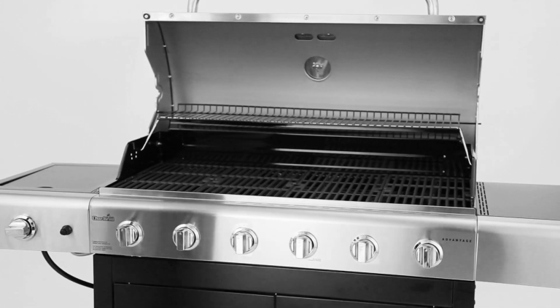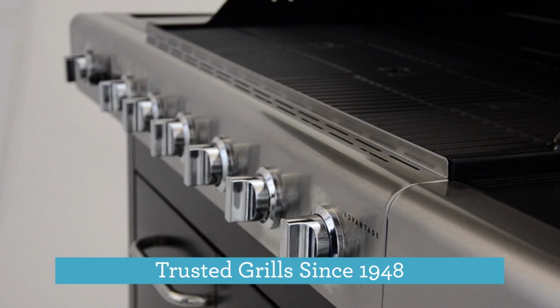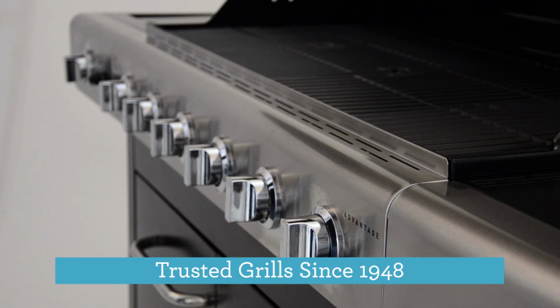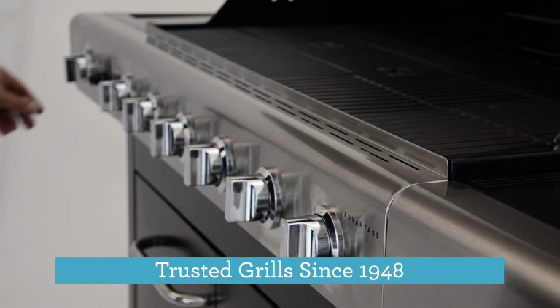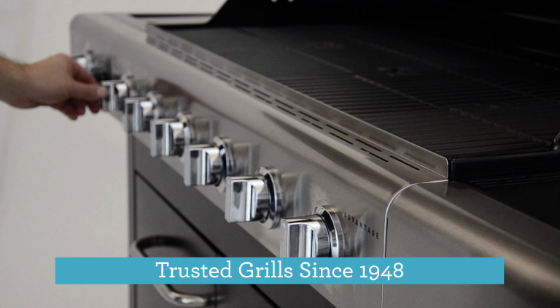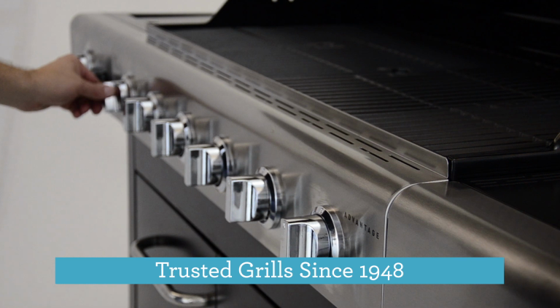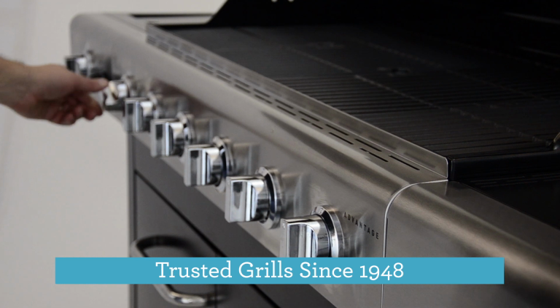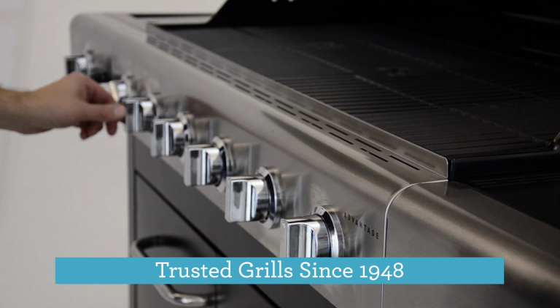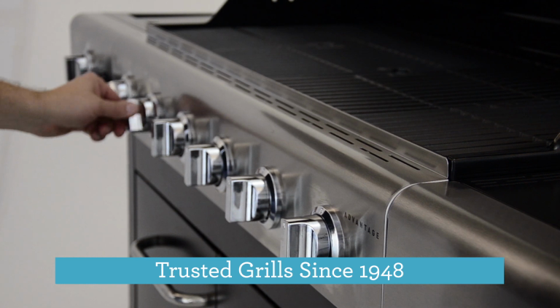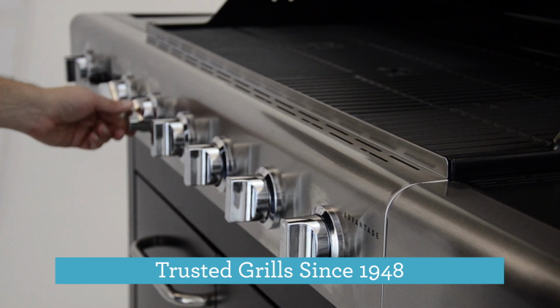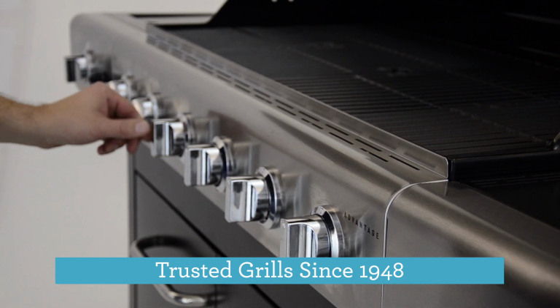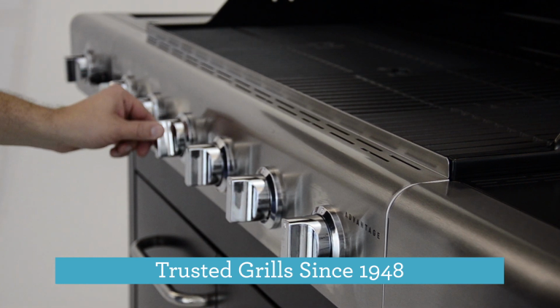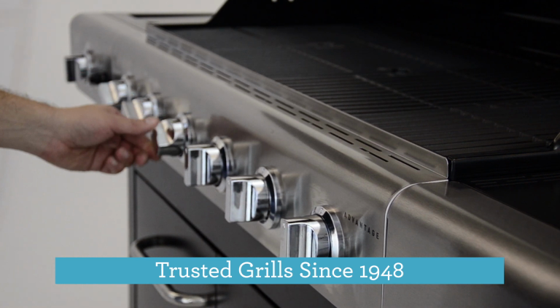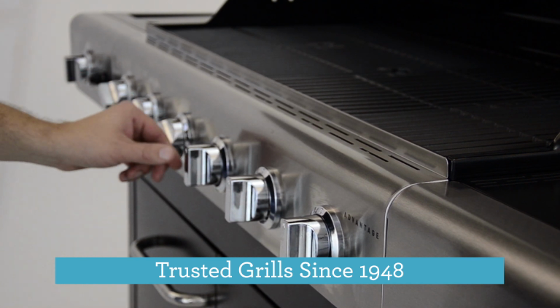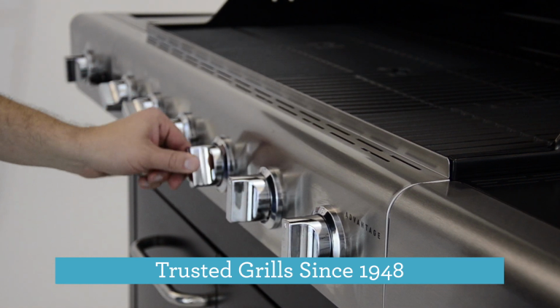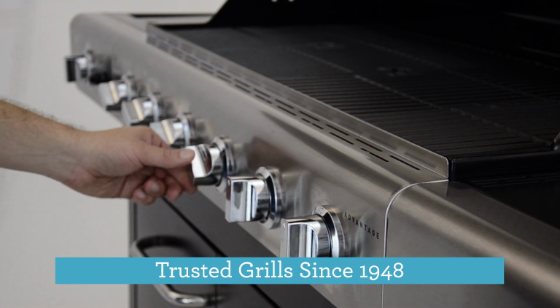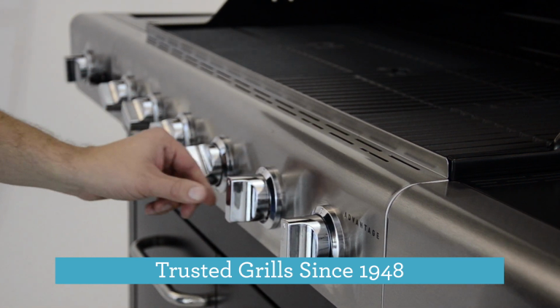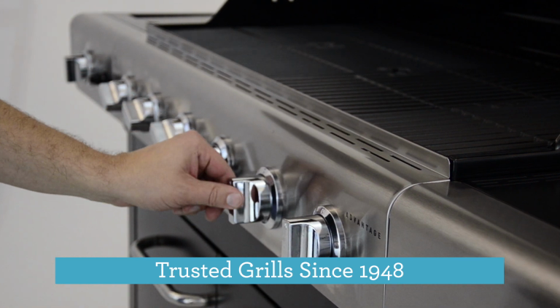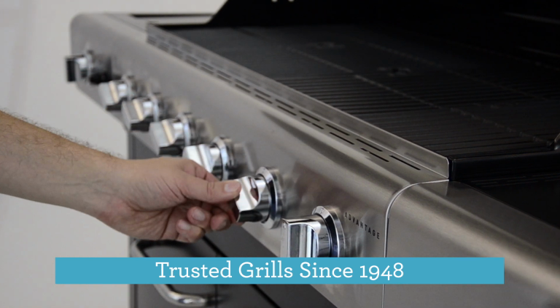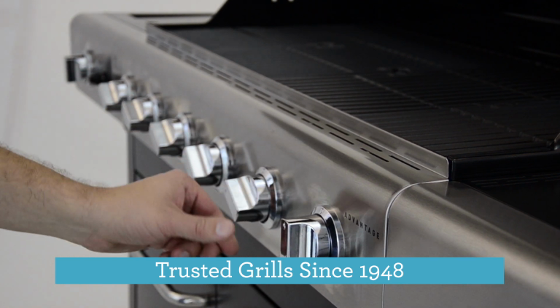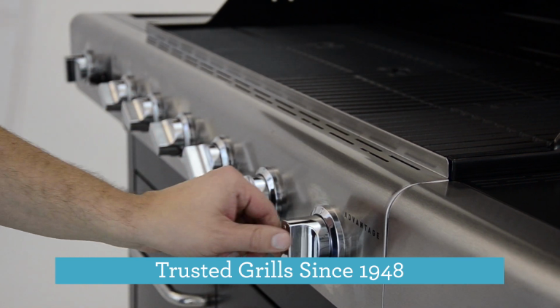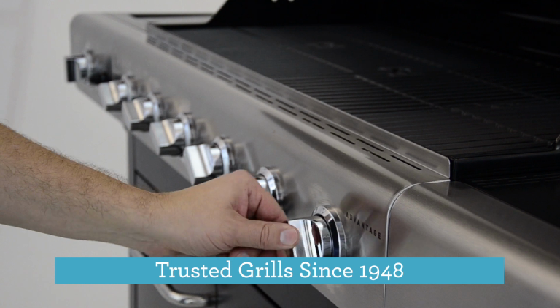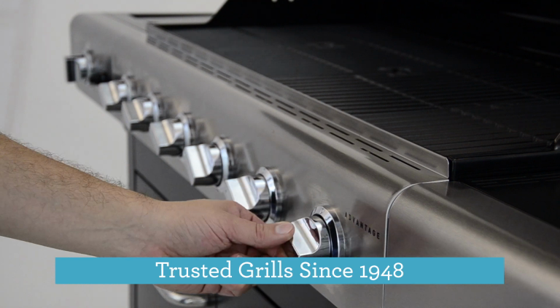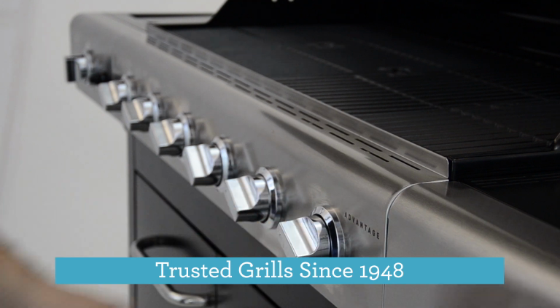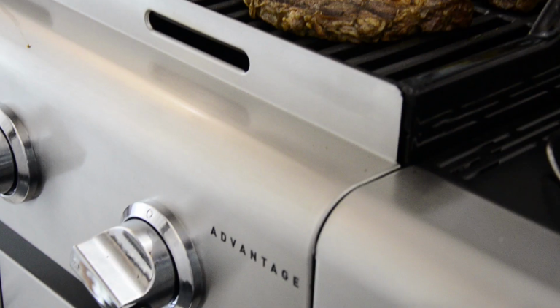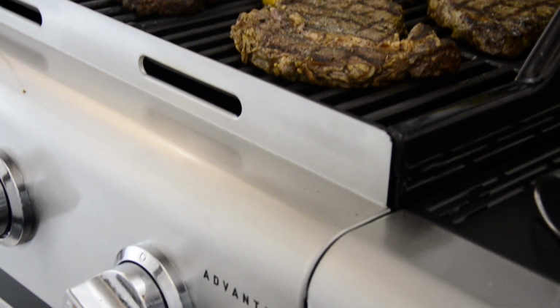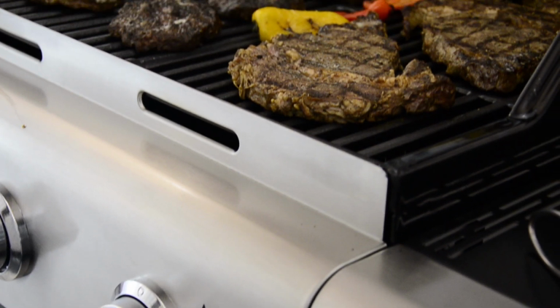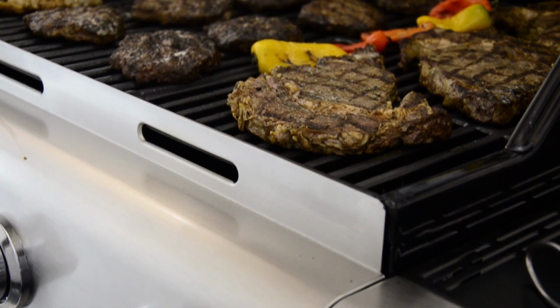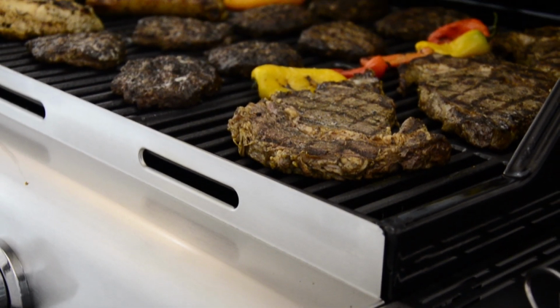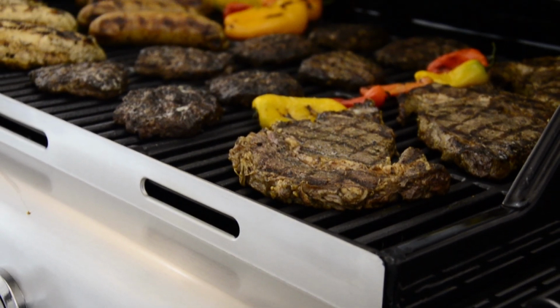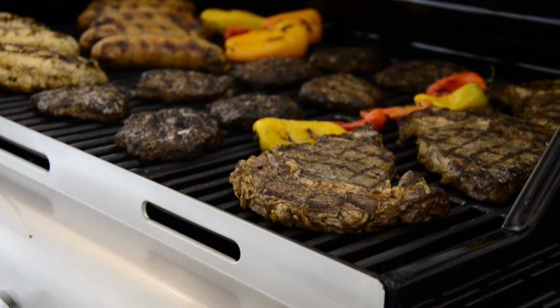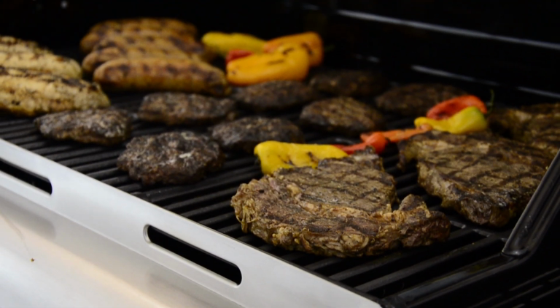Charbroil has been innovating outdoor cooking for over 65 years and are America's top-selling gas grill brand. Along the way we've listened to you and learned about the features you need to start grilling with confidence.